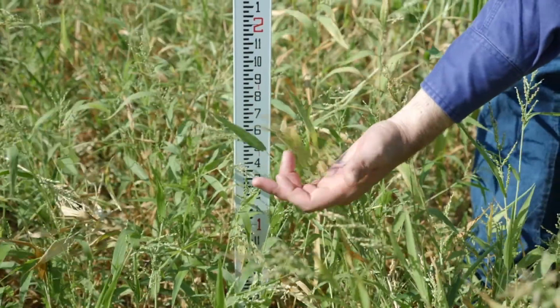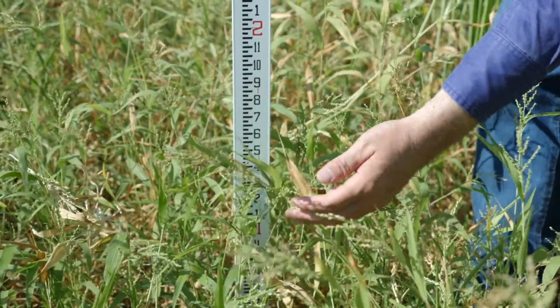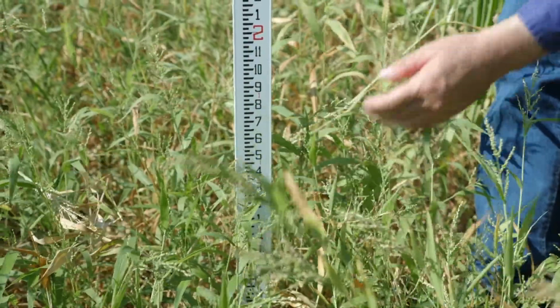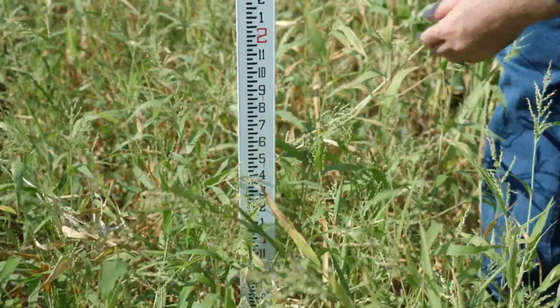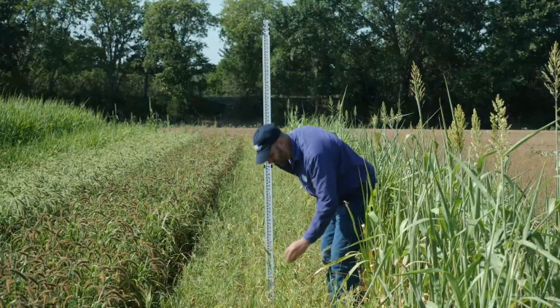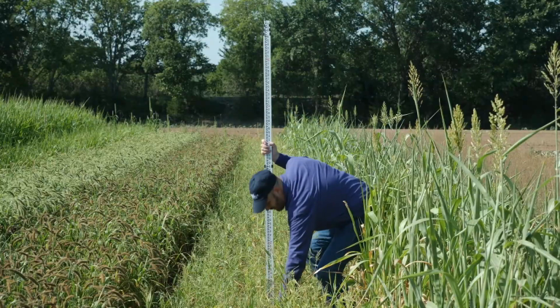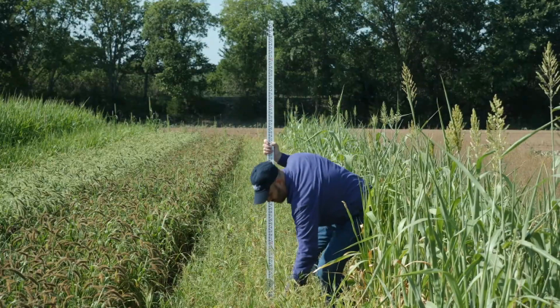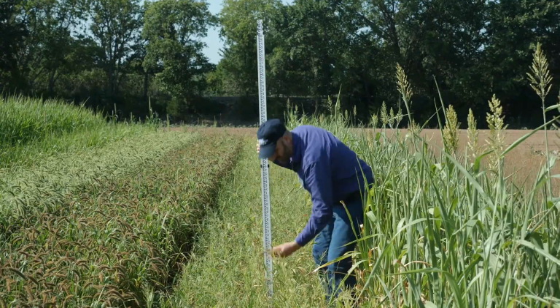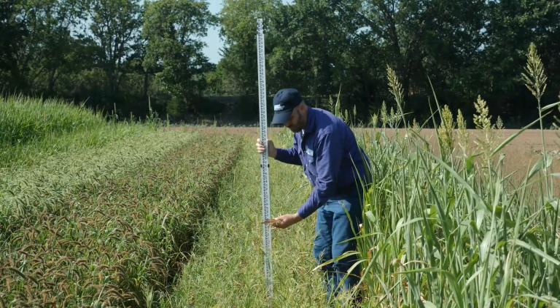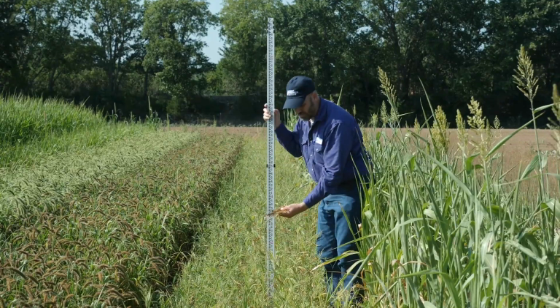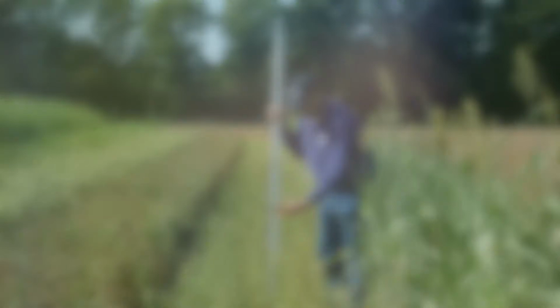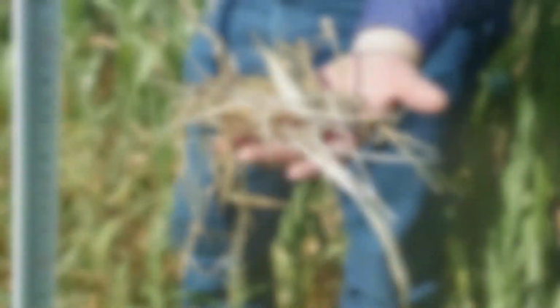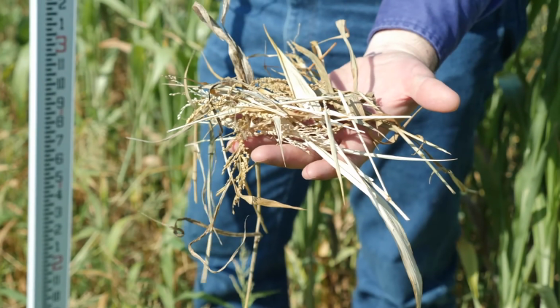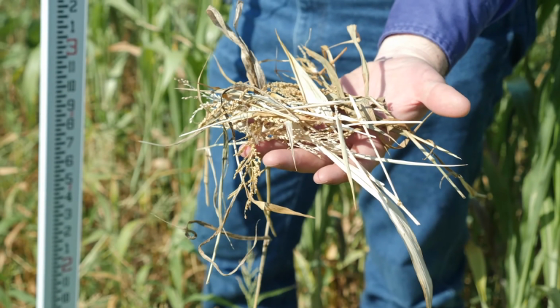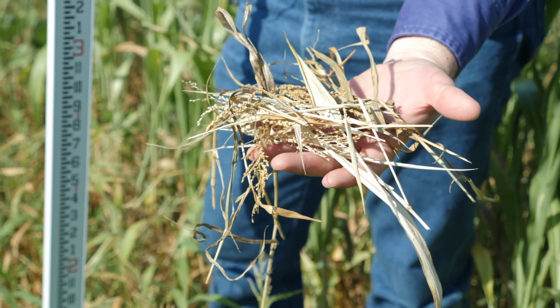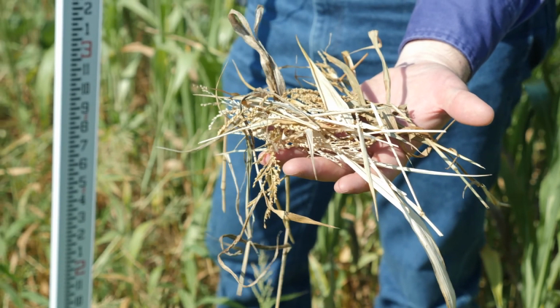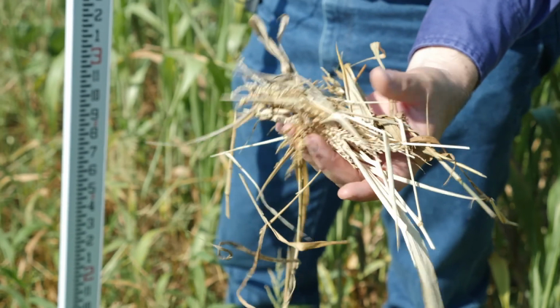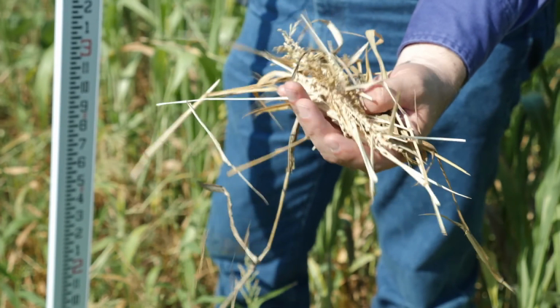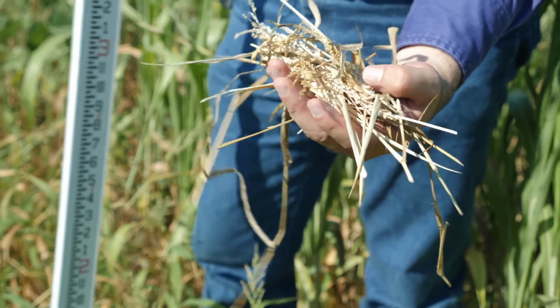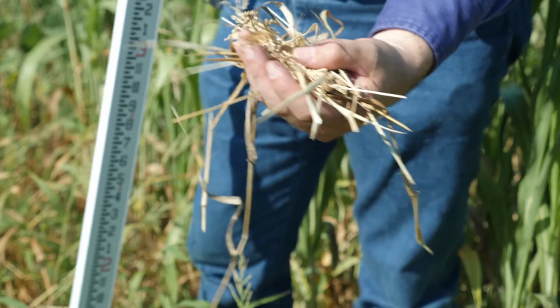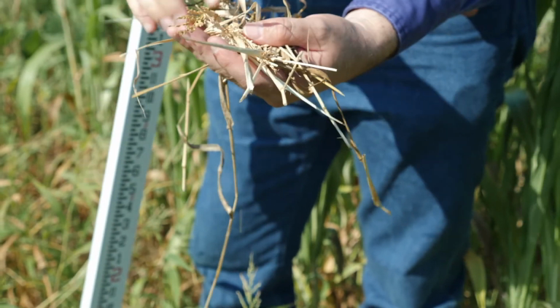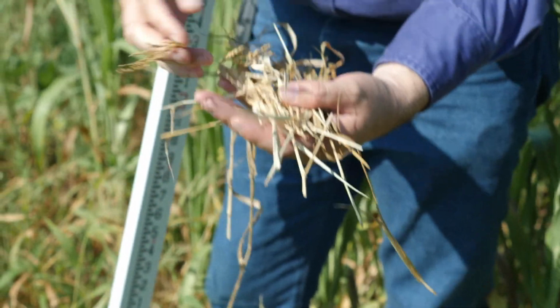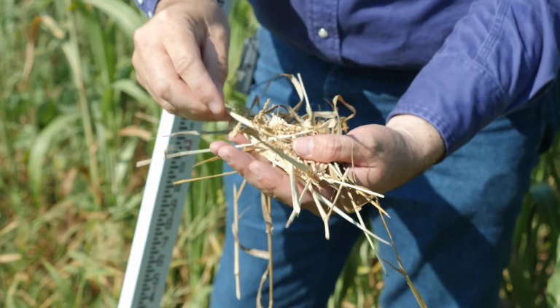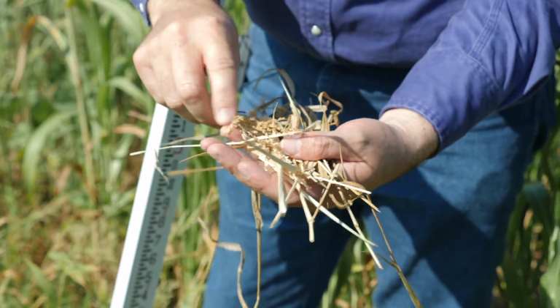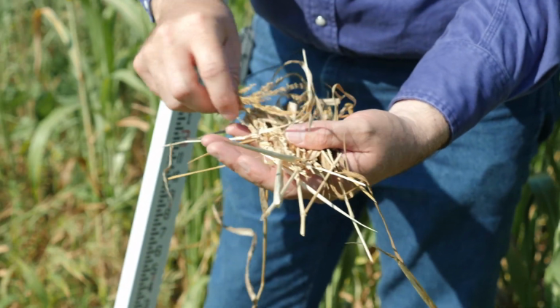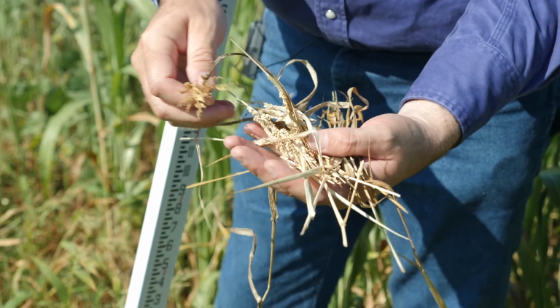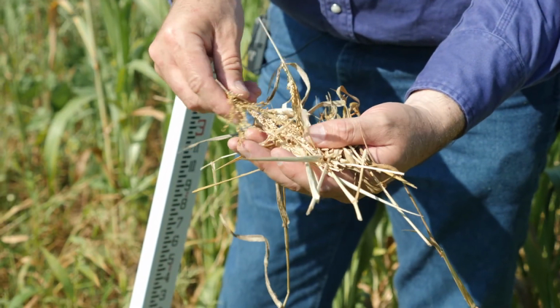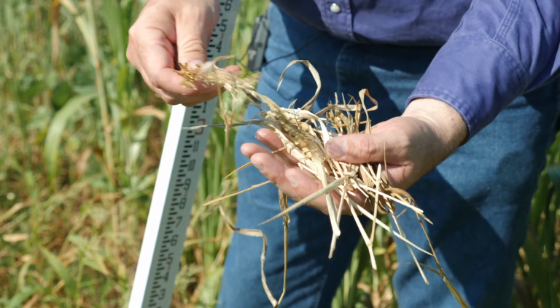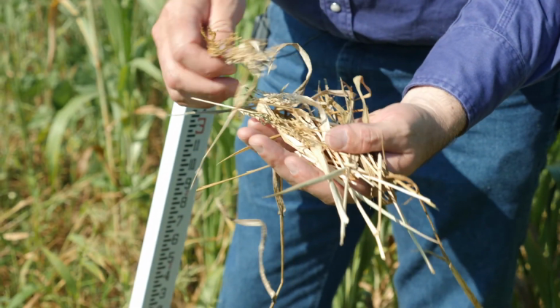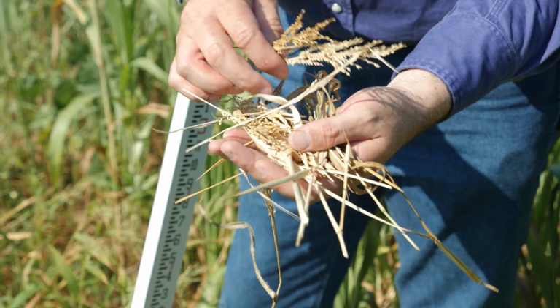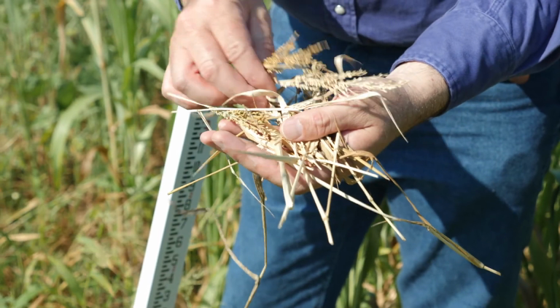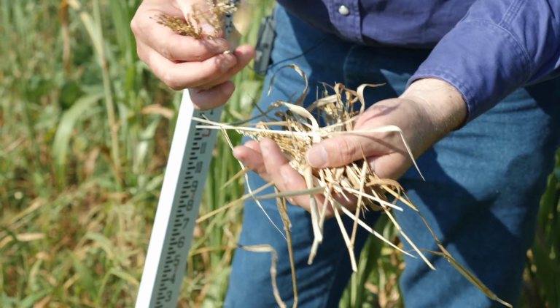Something interesting has happened in this plot. There have been some mice, rats, or rabbits that have clipped the seed heads off, and so the ground is just littered and covered with the seed heads and tops that have been clipped off of this plot. That's why it looks a little bit thin.